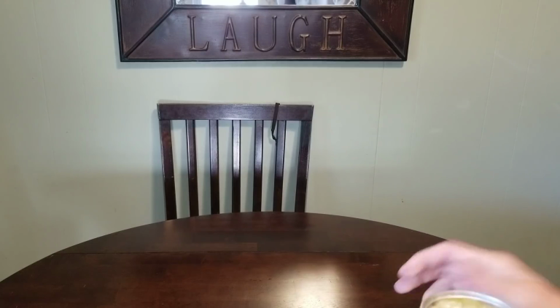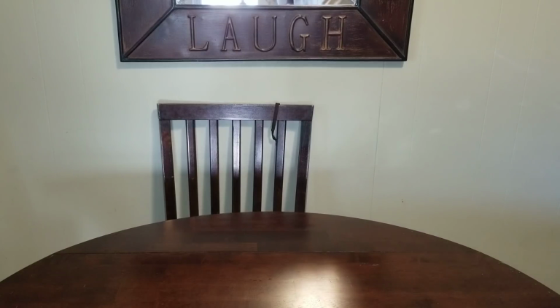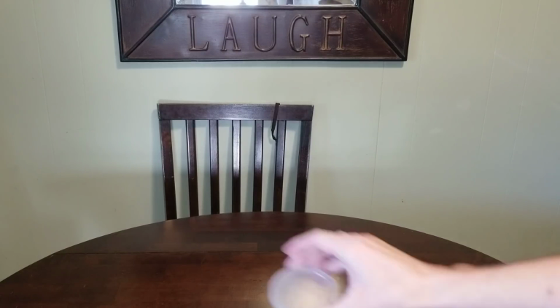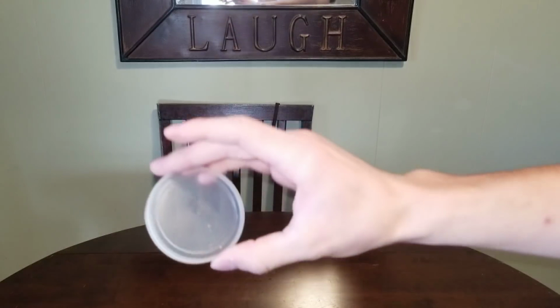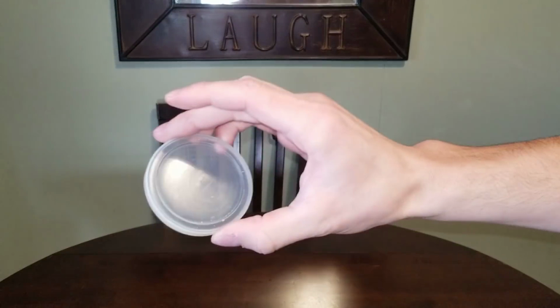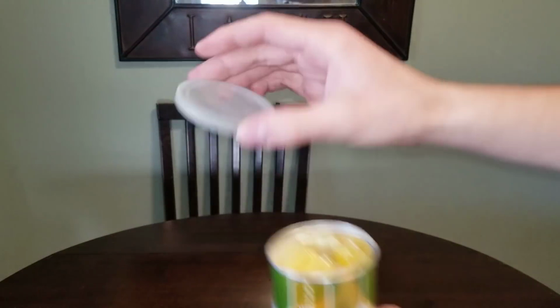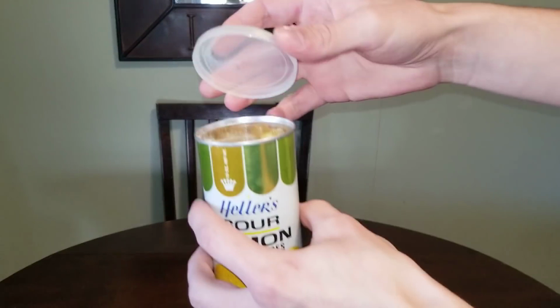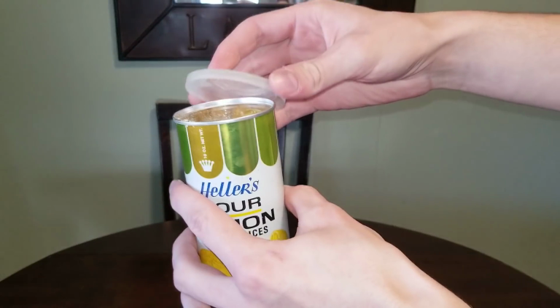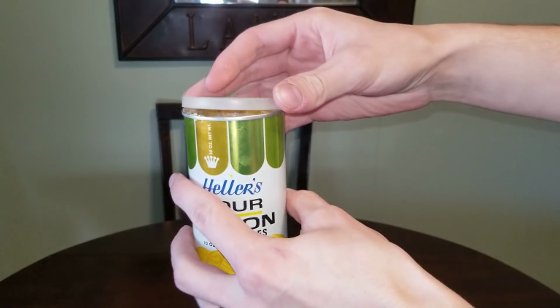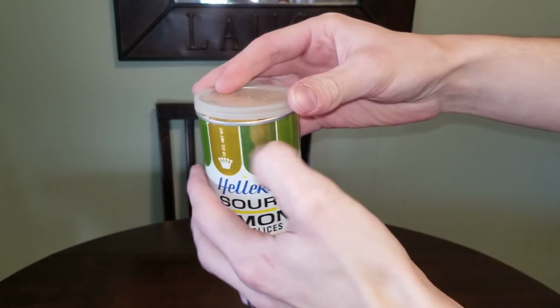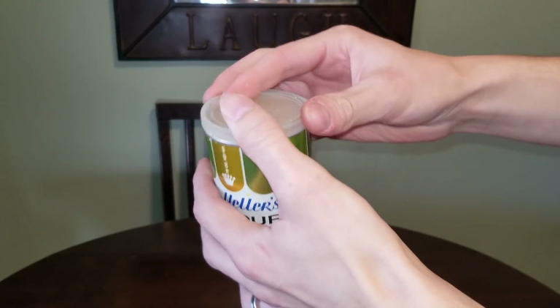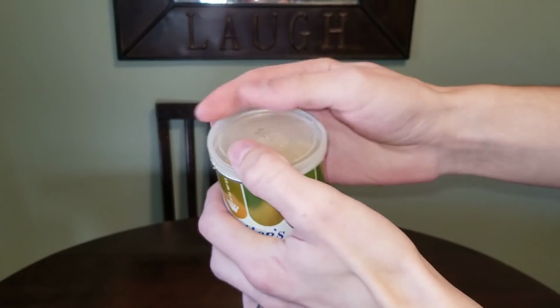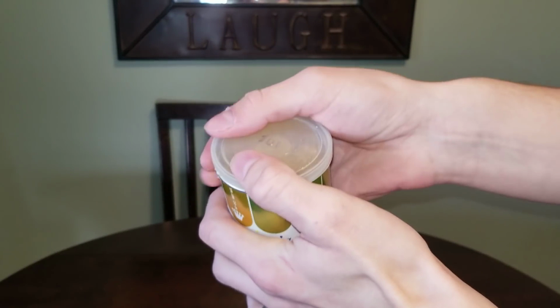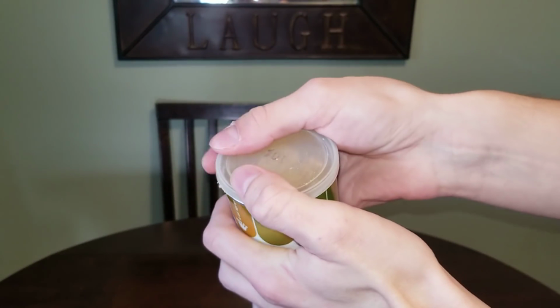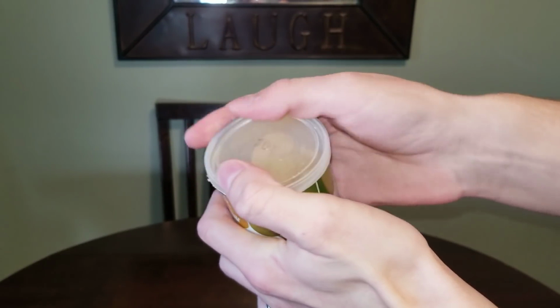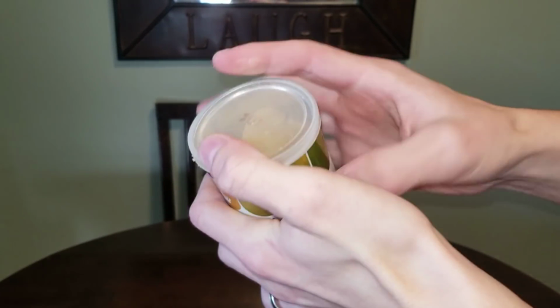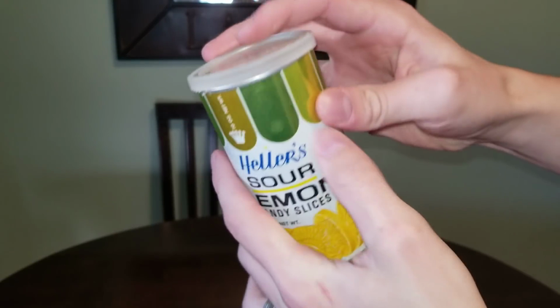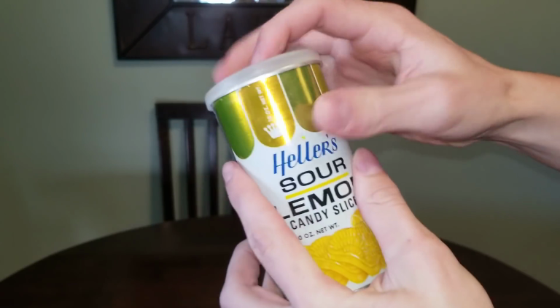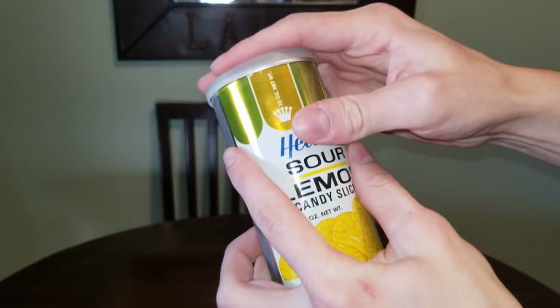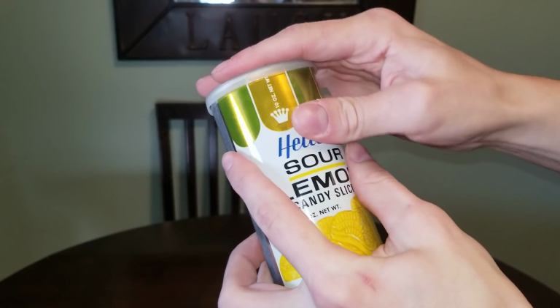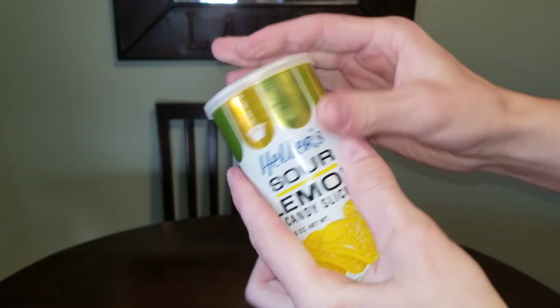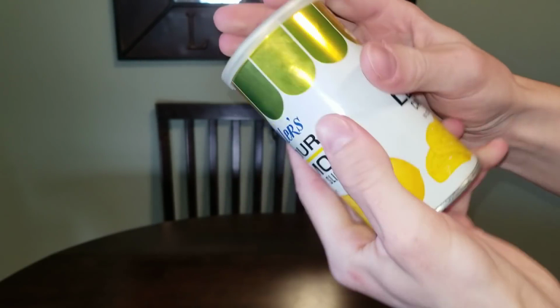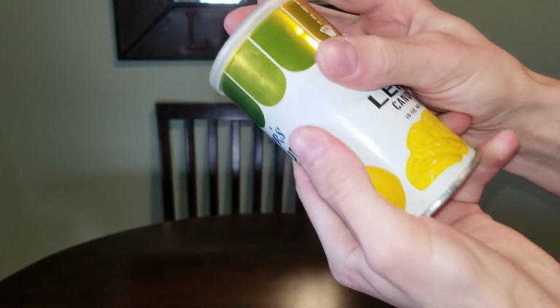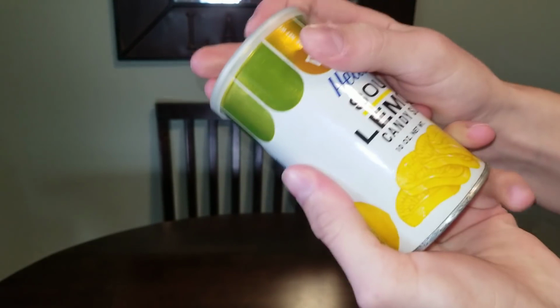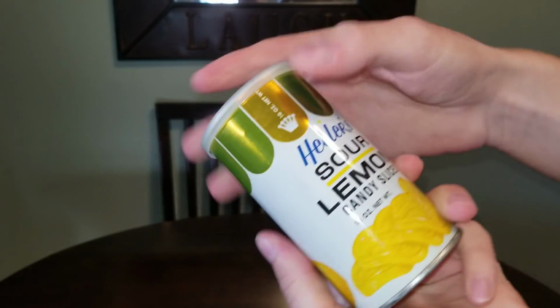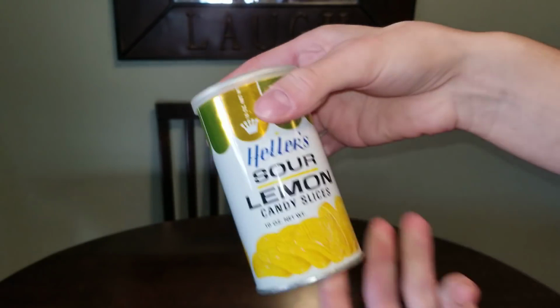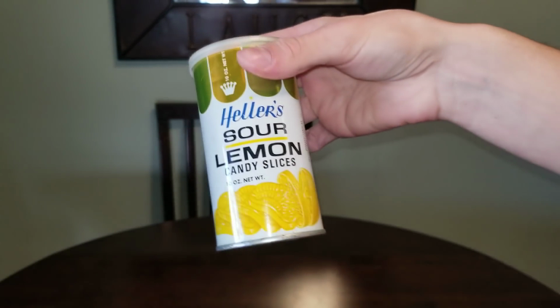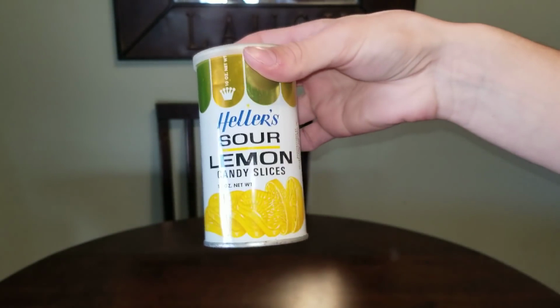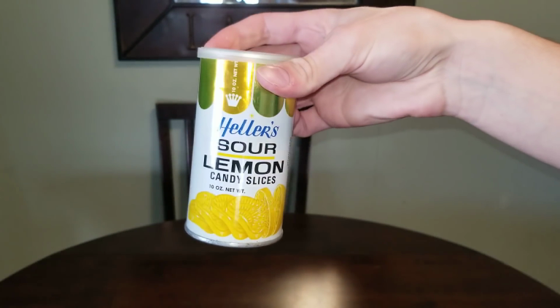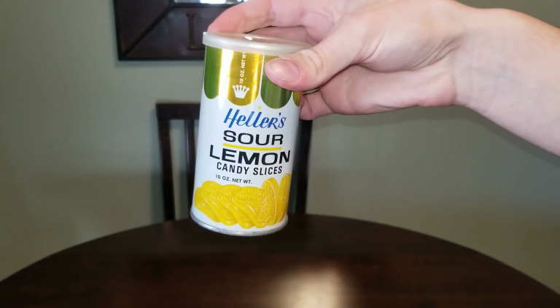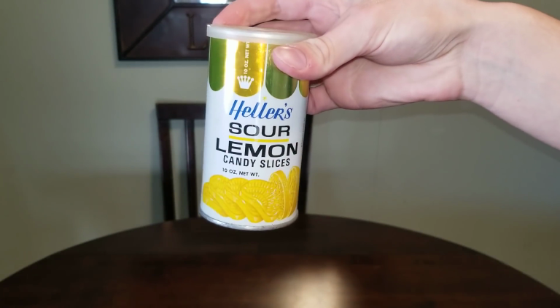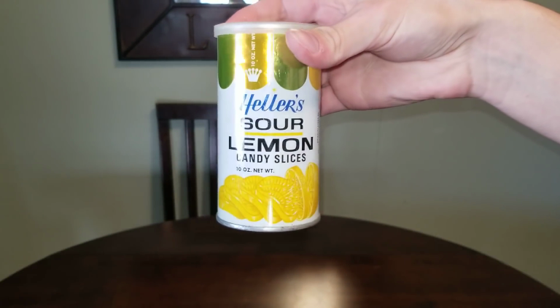And we got this nice cover — I can seal that back up. And we like it.